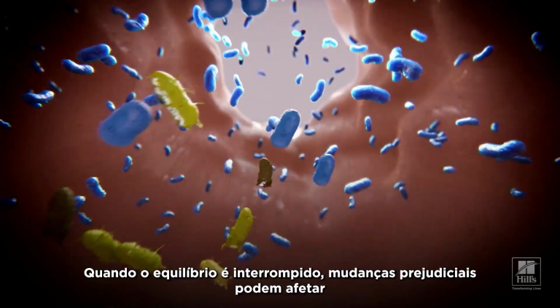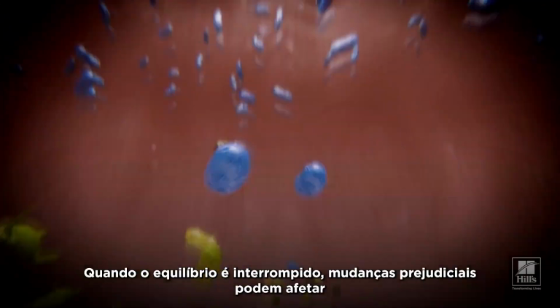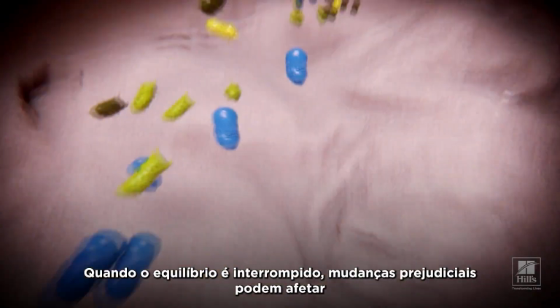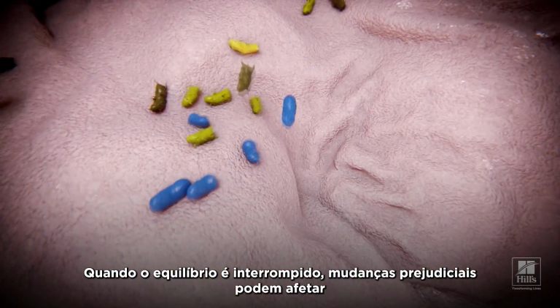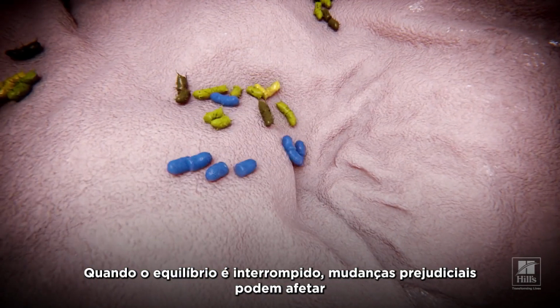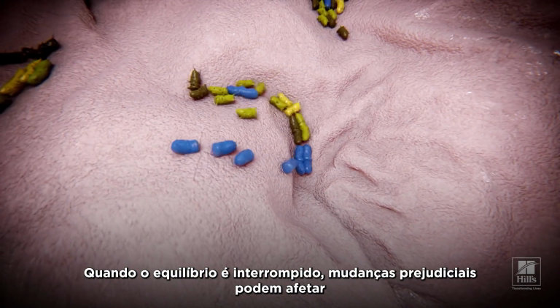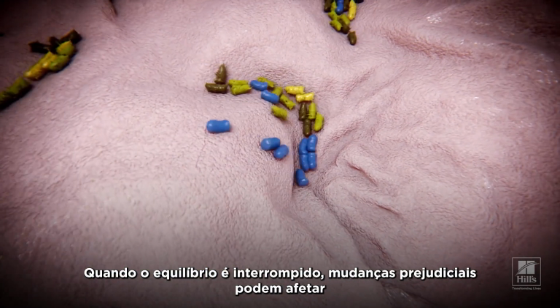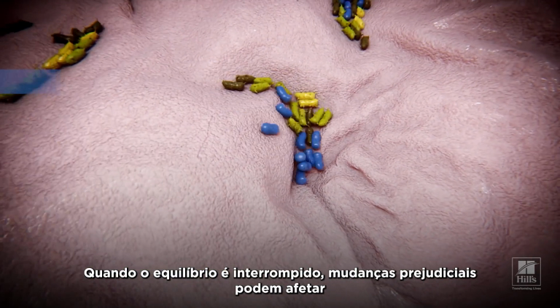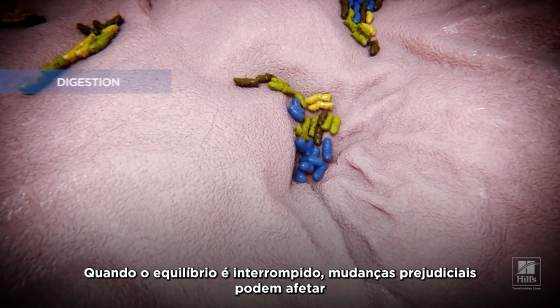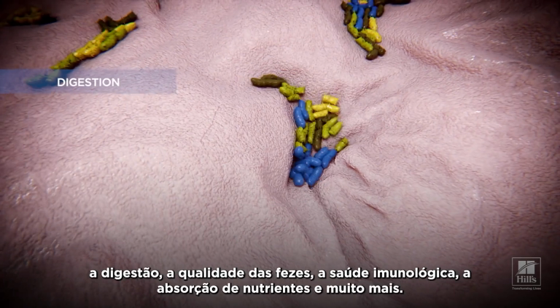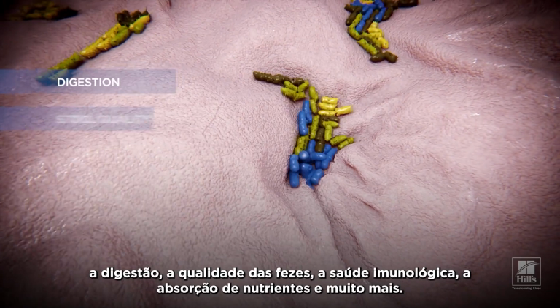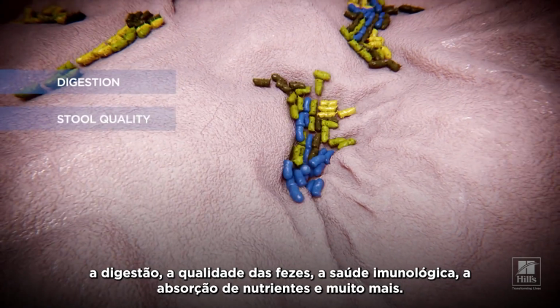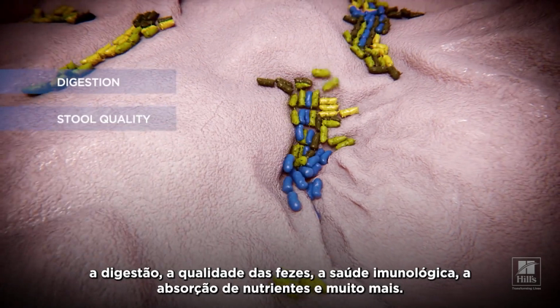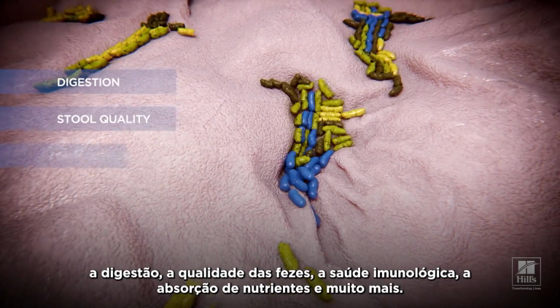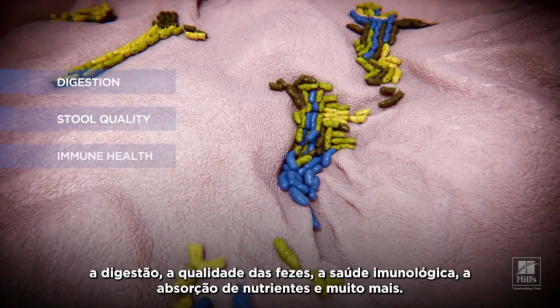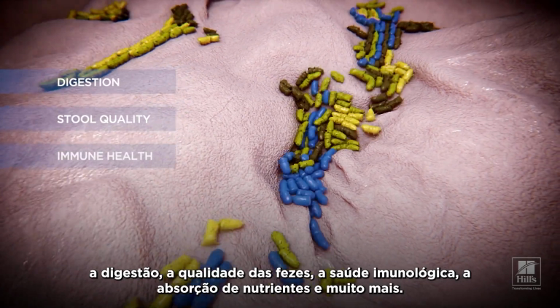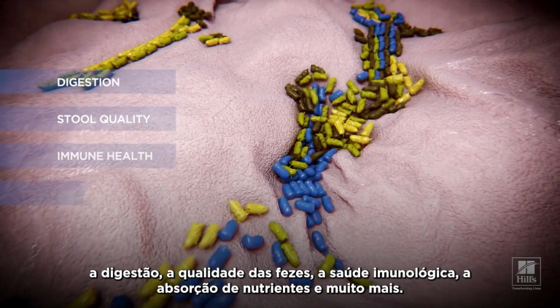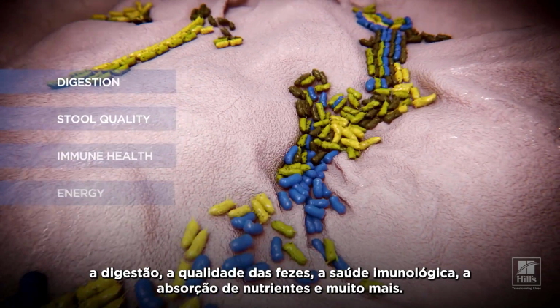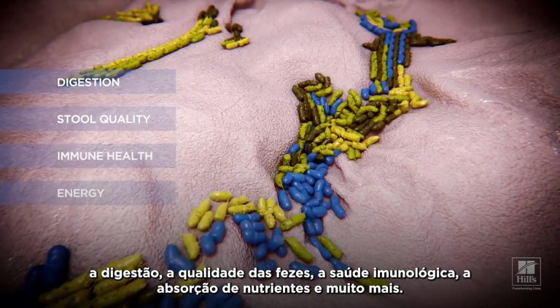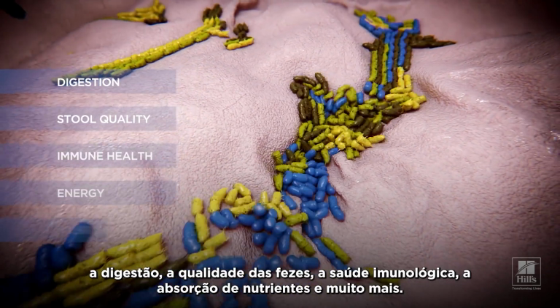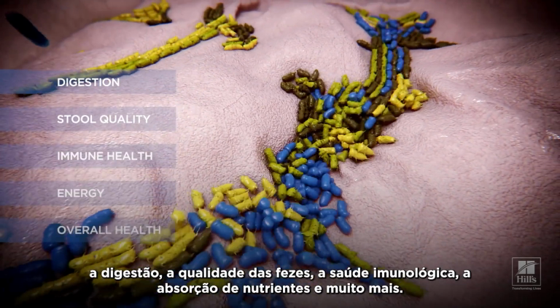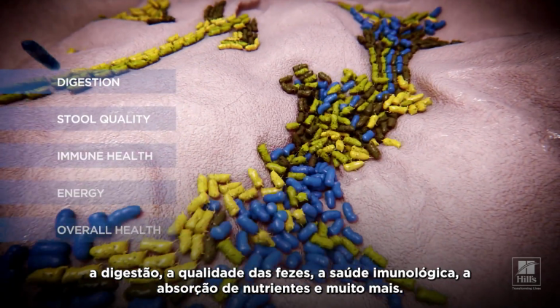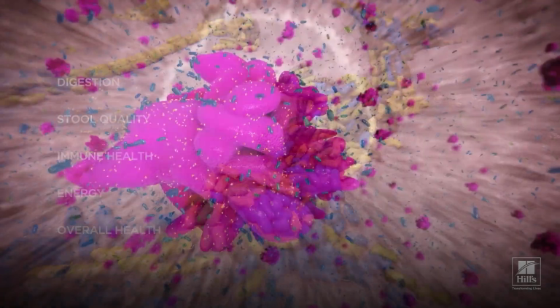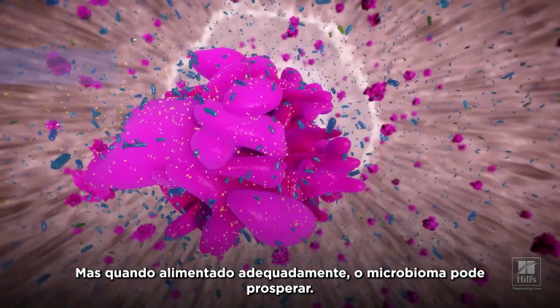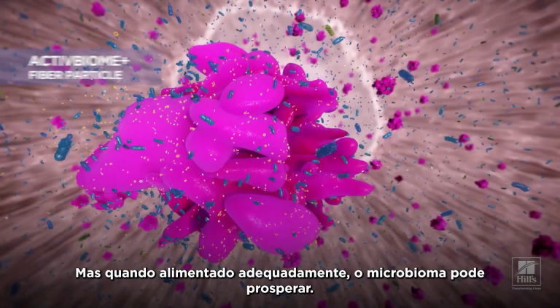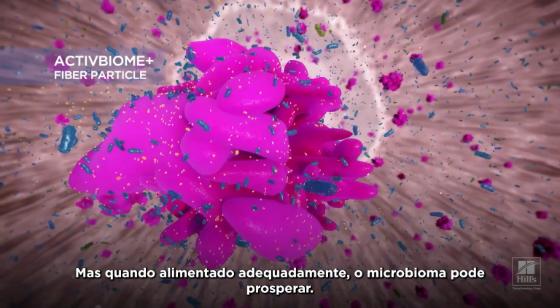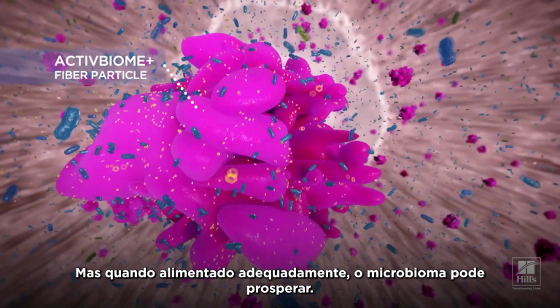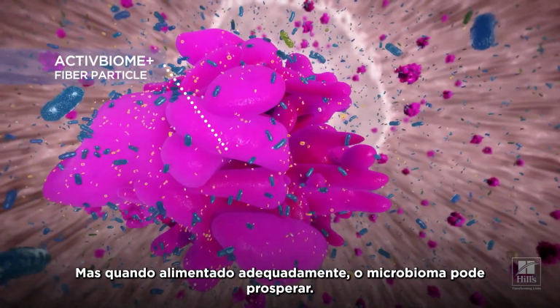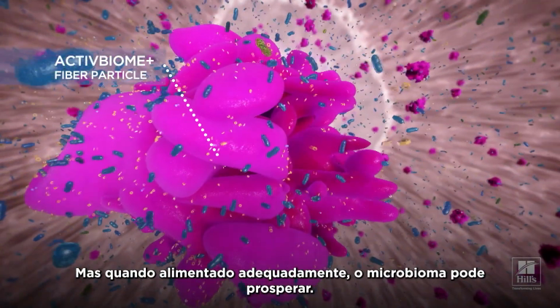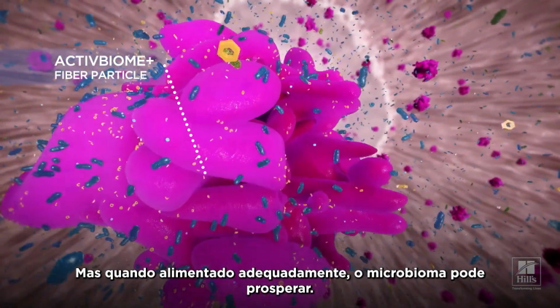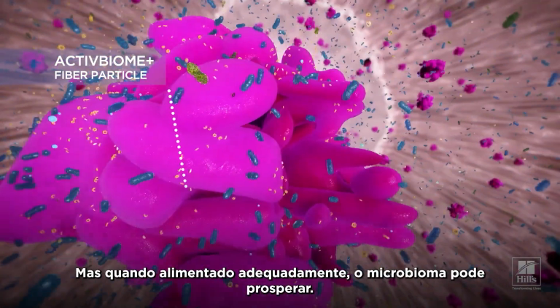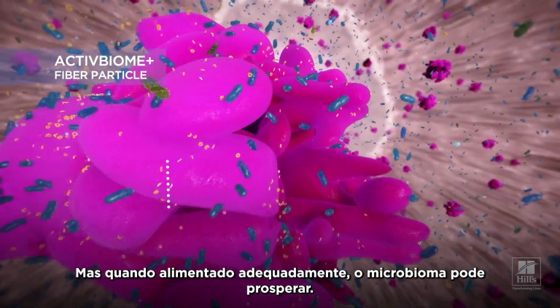When the balance is disrupted, harmful changes may affect digestion, stool quality, immune health, nutrient absorption, and more. But when nourished properly, the microbiome can thrive.